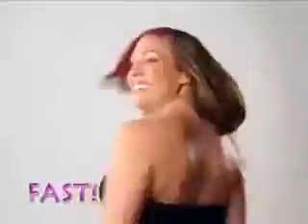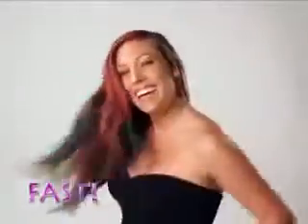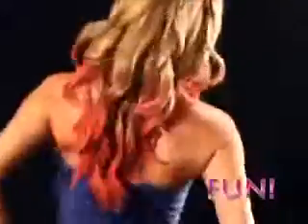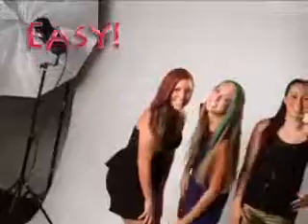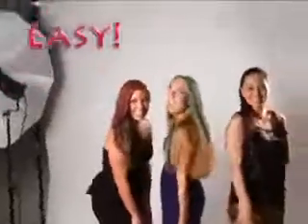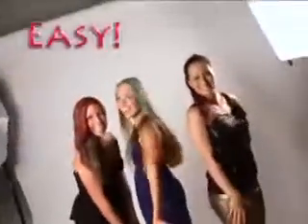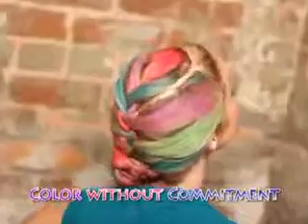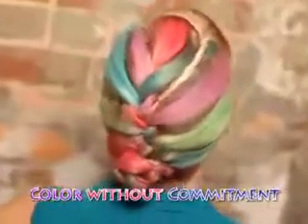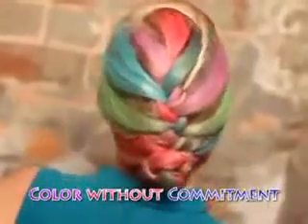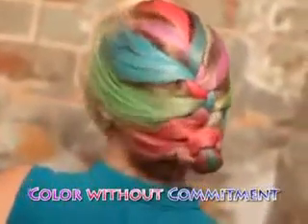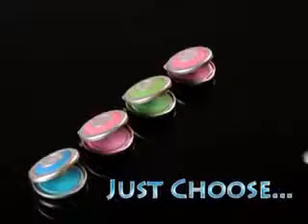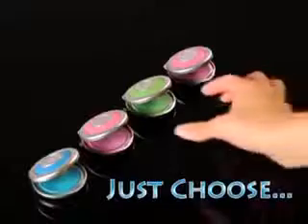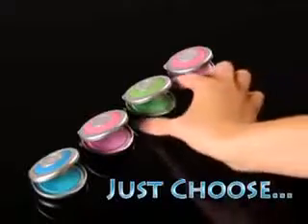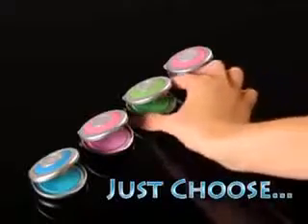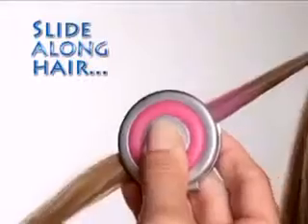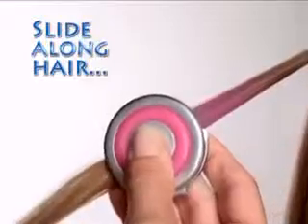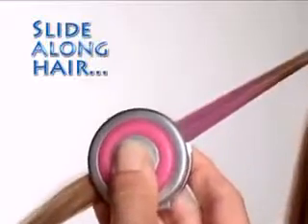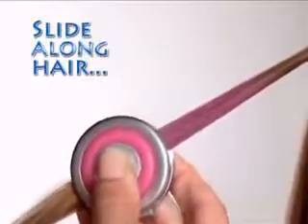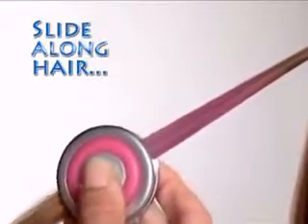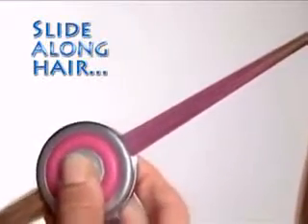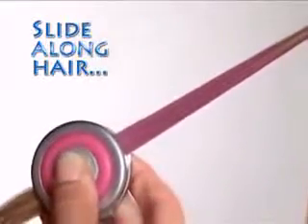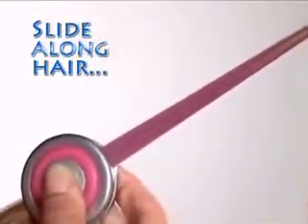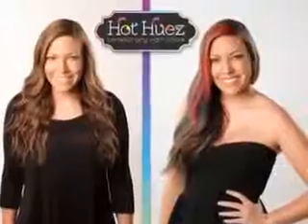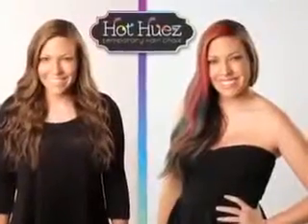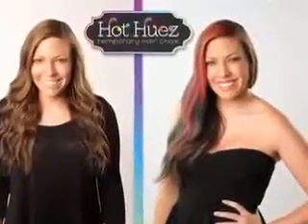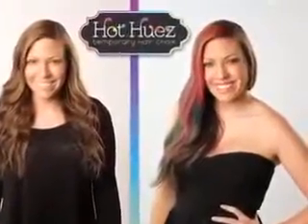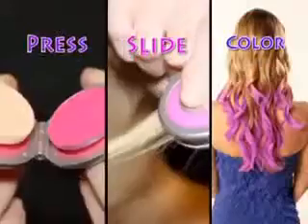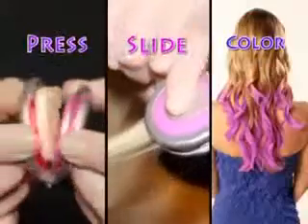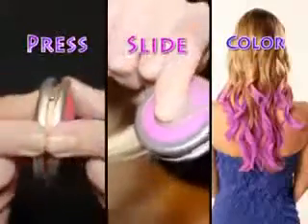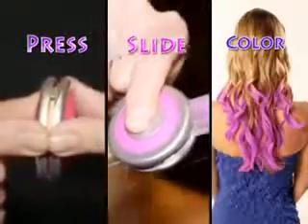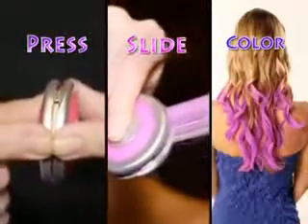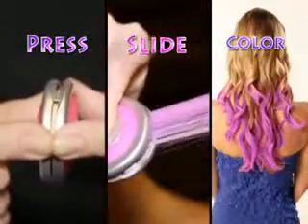It's fast, fun, and easy to get crazy cool color without any commitment. Just choose your hue, slide the specially designed chalk compact along a strand of hair, and the color glides right on. Just press, slide, and color.